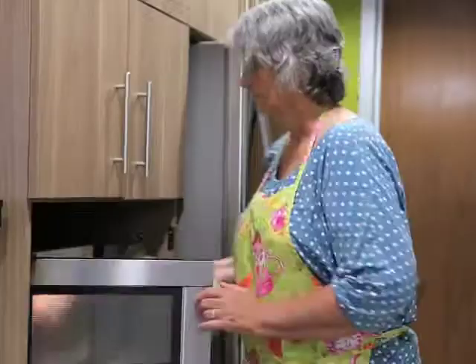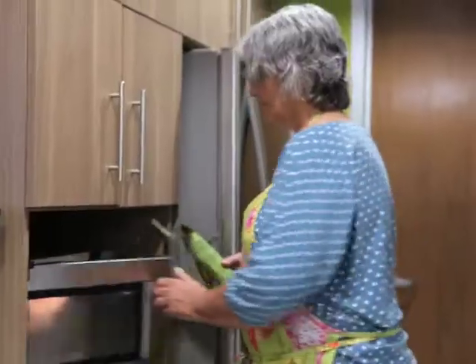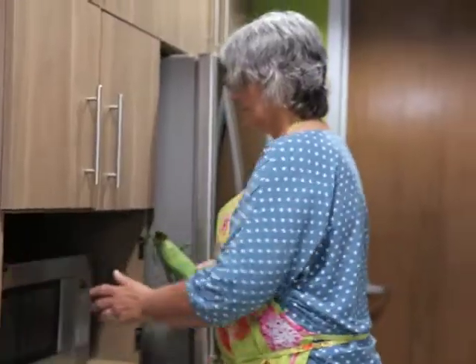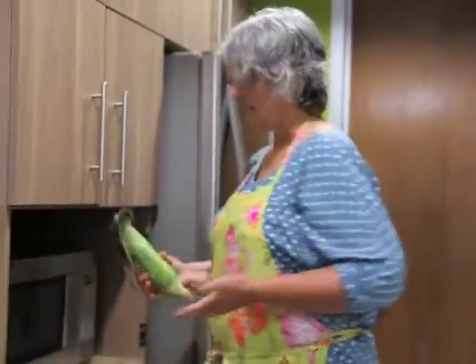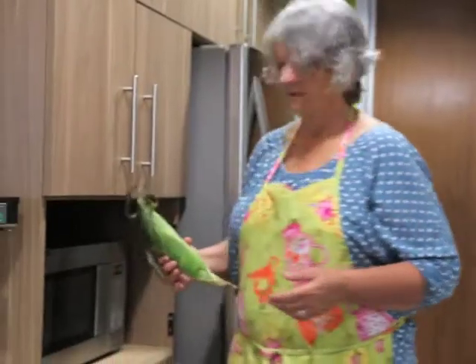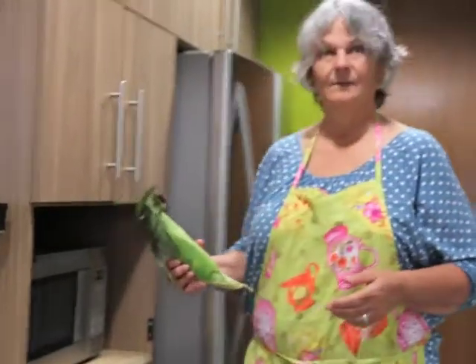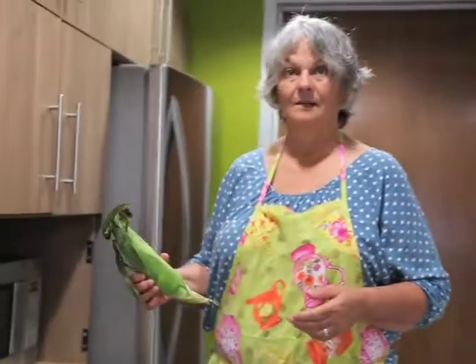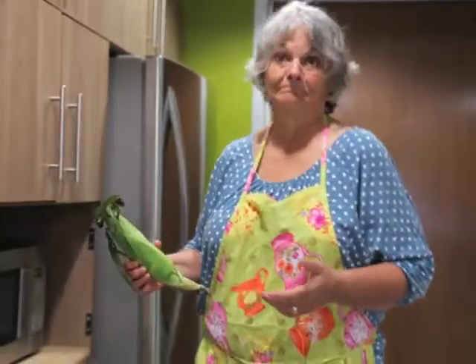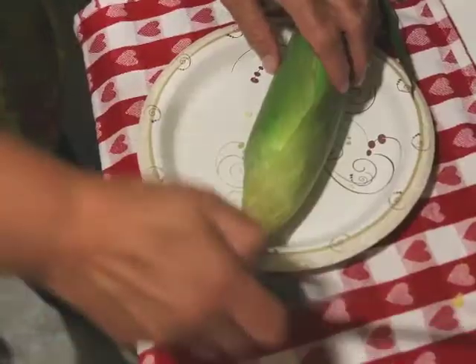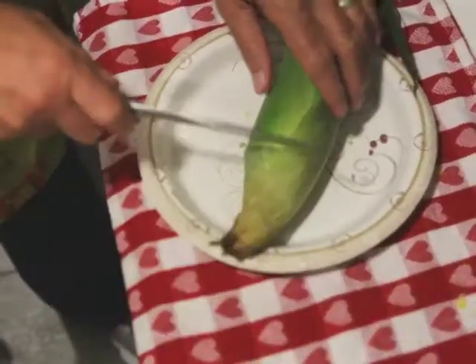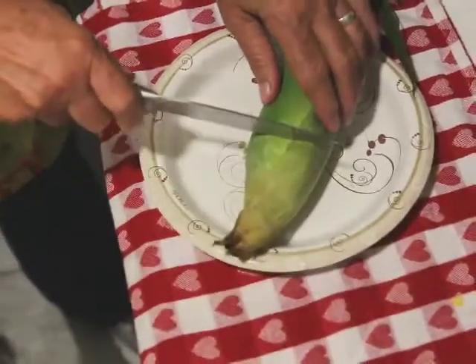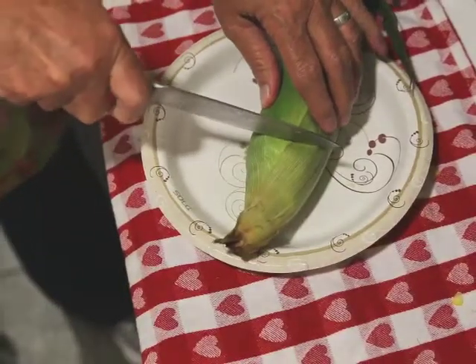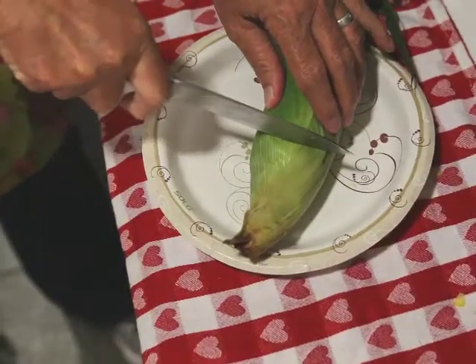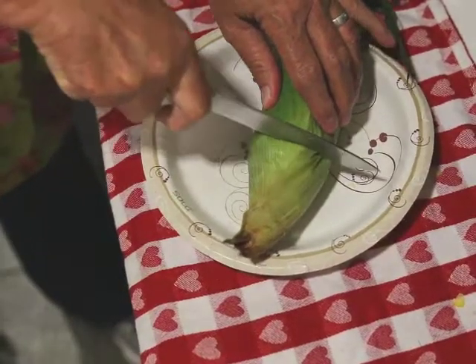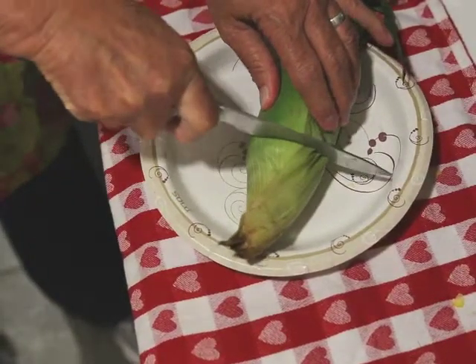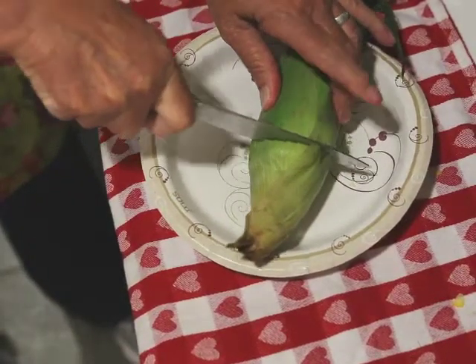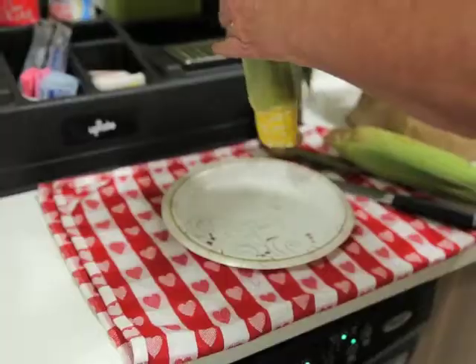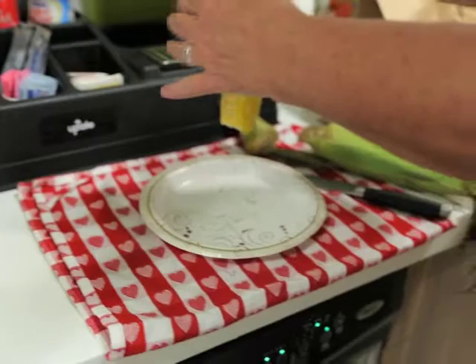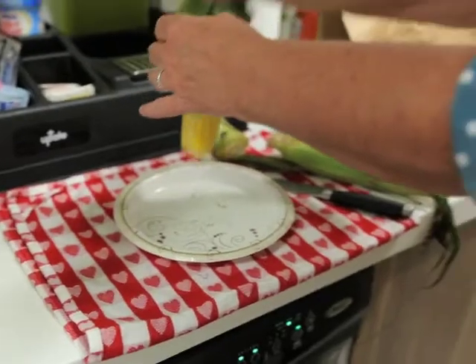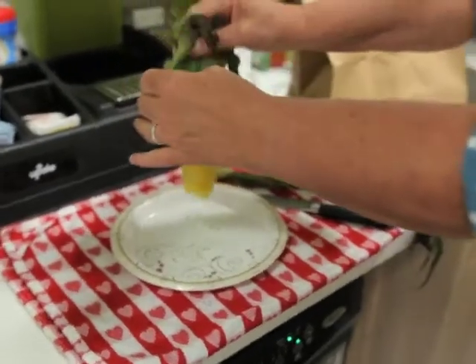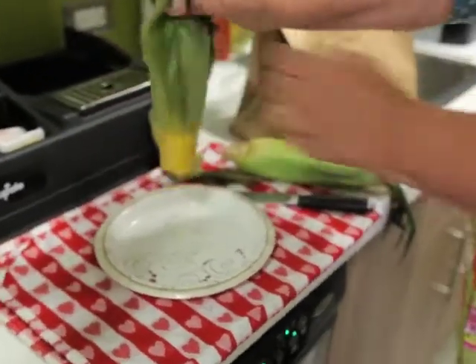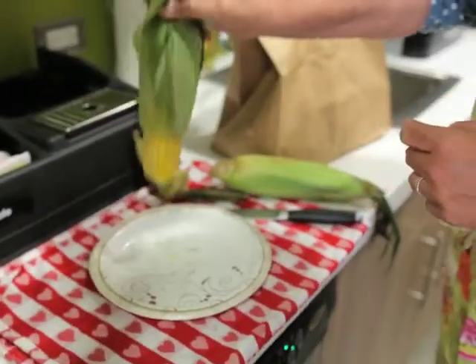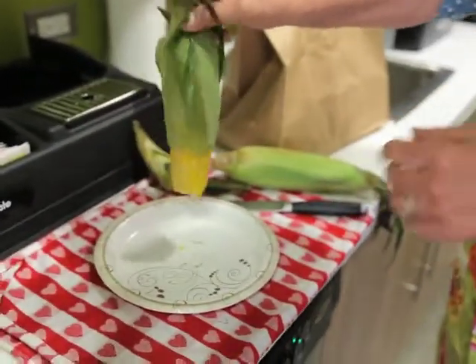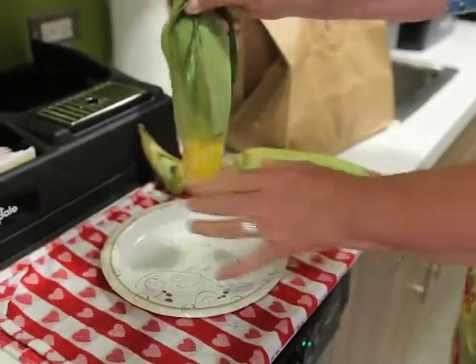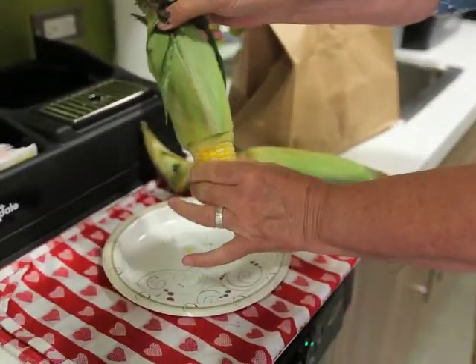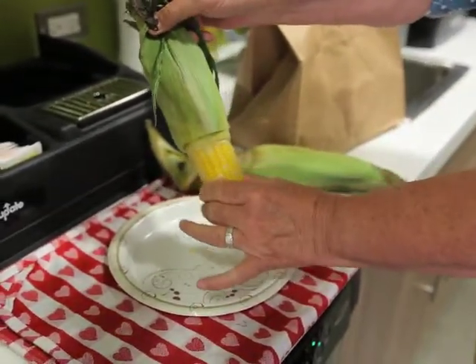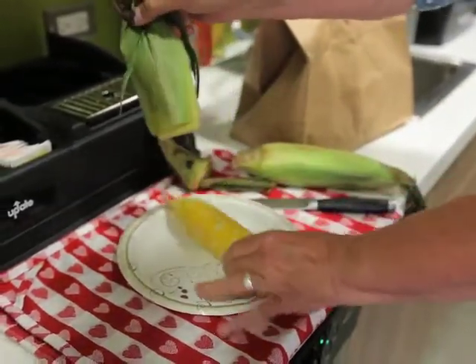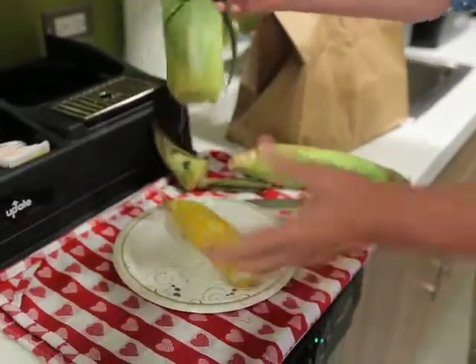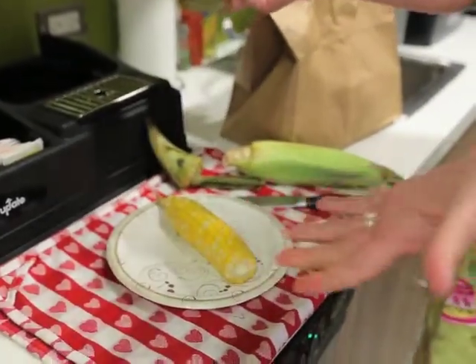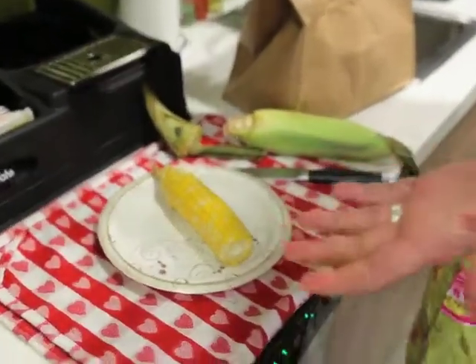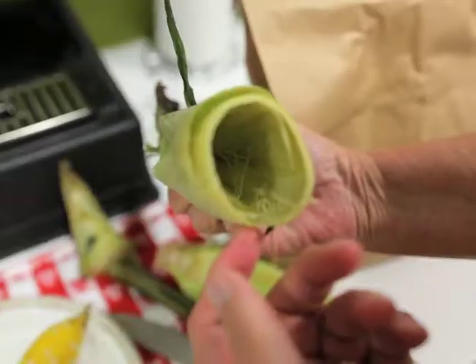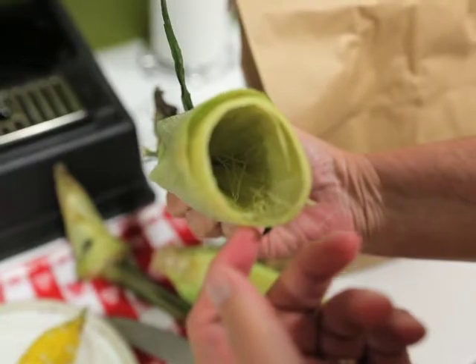And when it's done, you trim the end from the cob, pop it out of the husk. It's perfectly cooked and all the silk is left behind. That's pretty slick, don't you think?